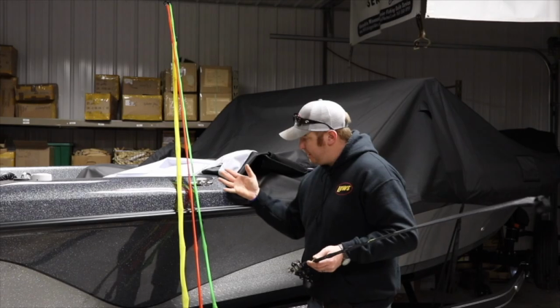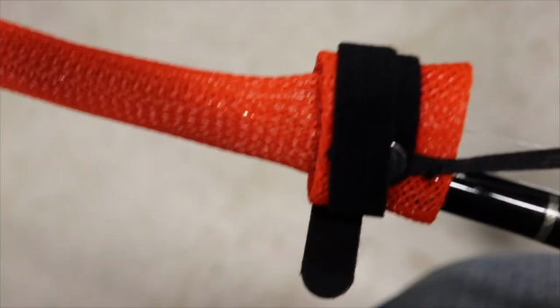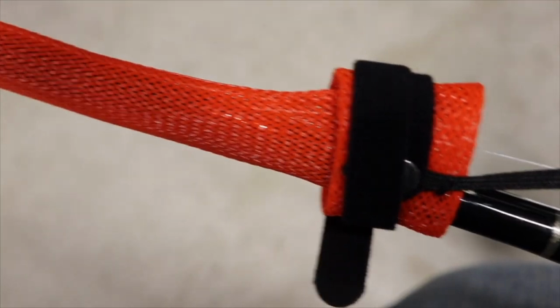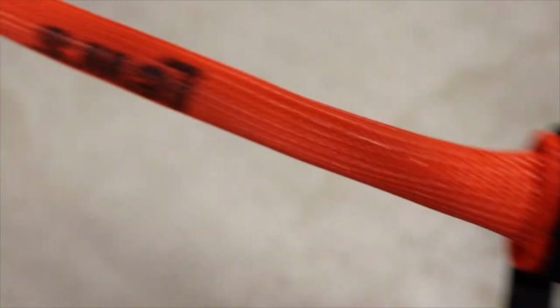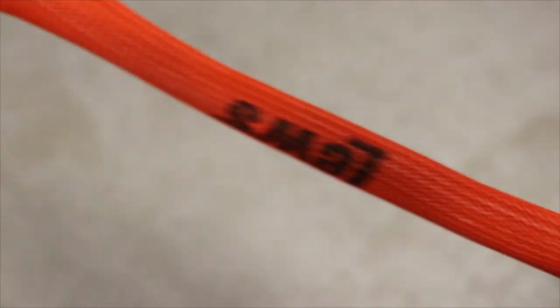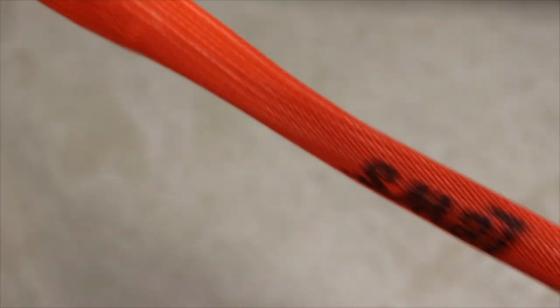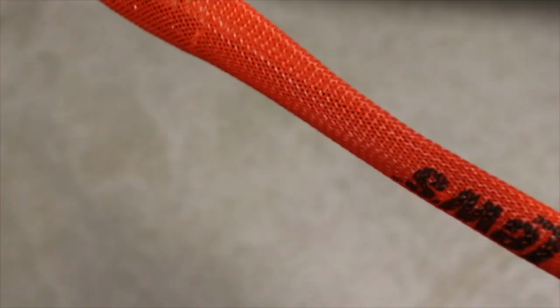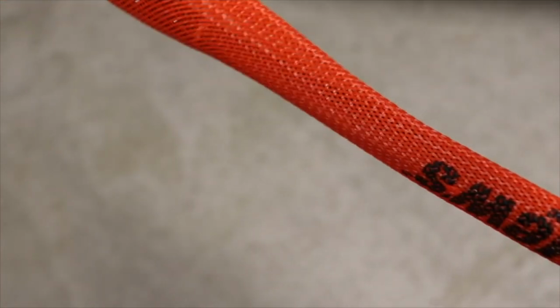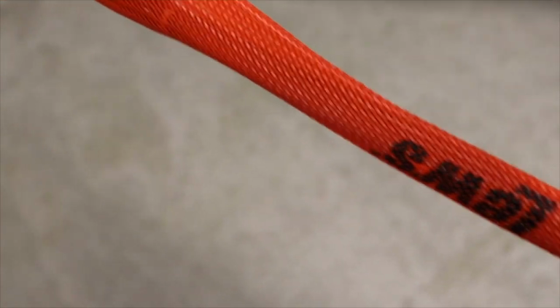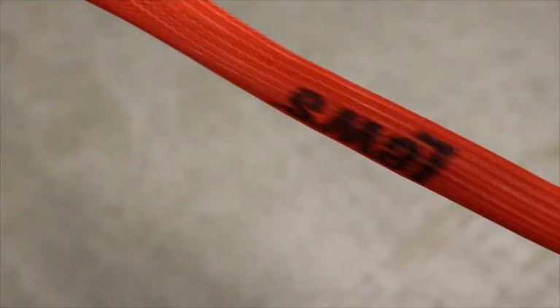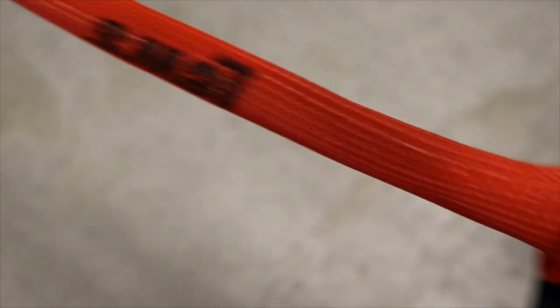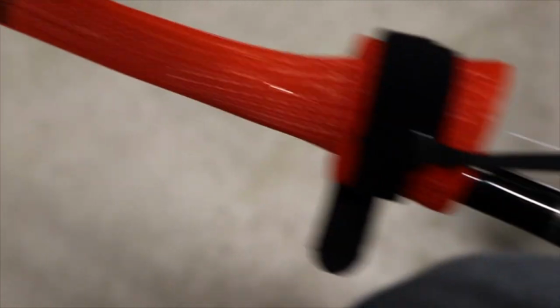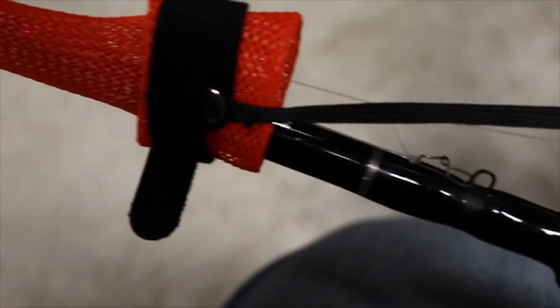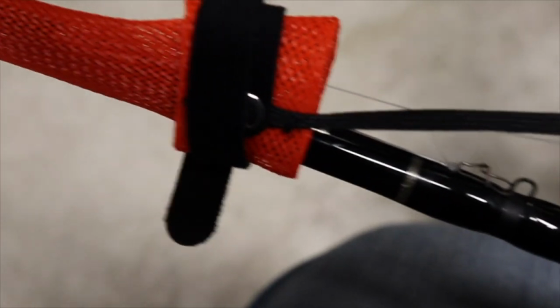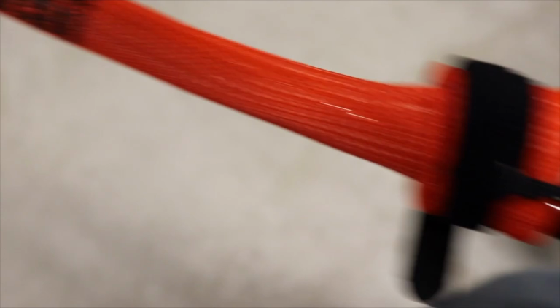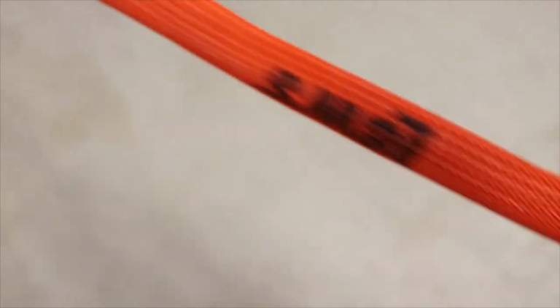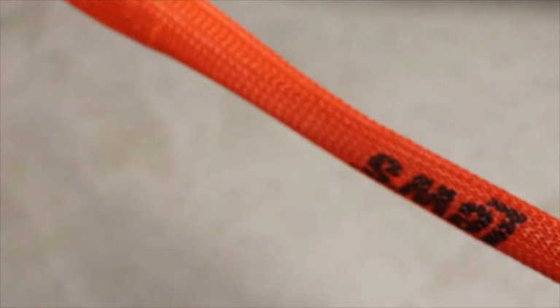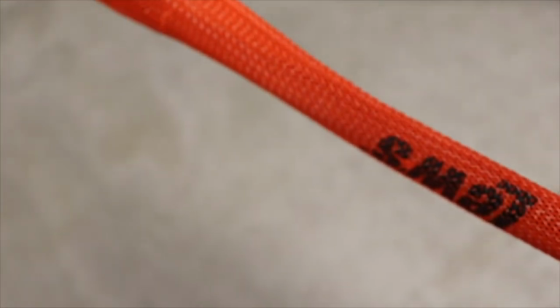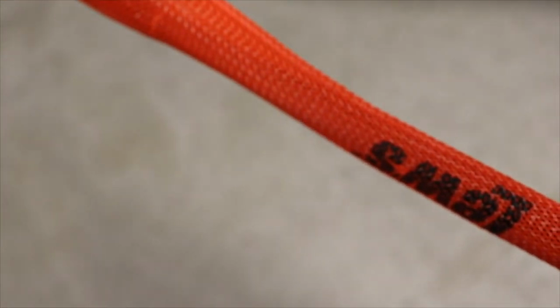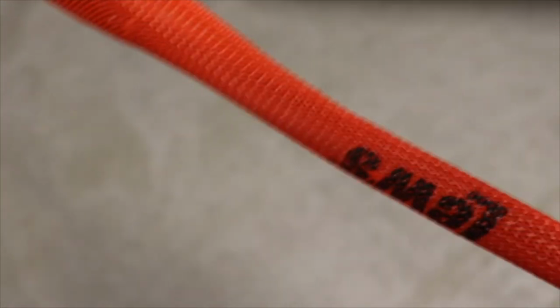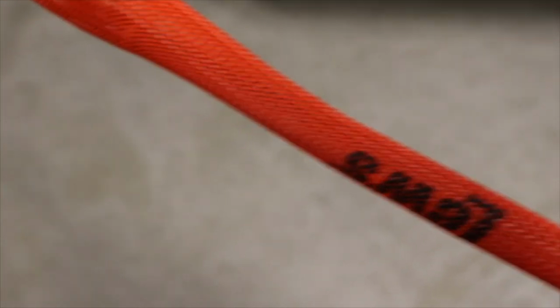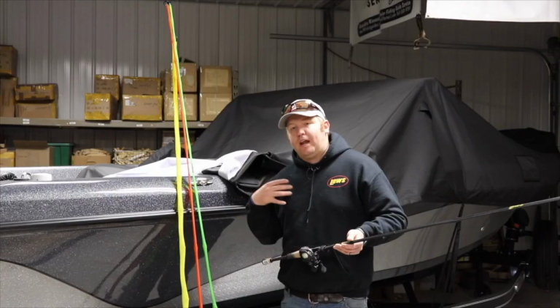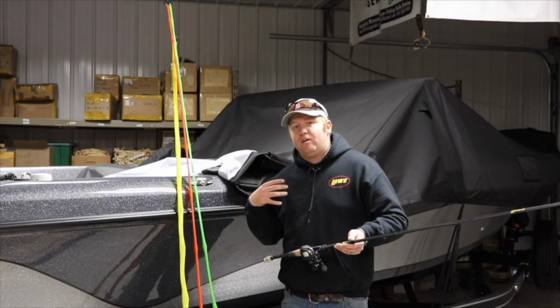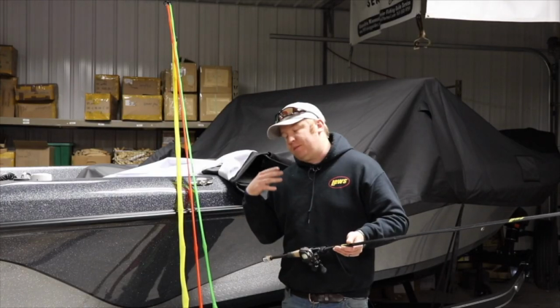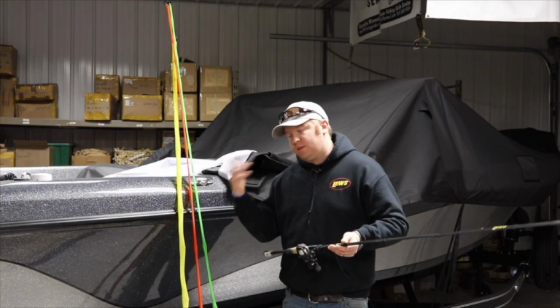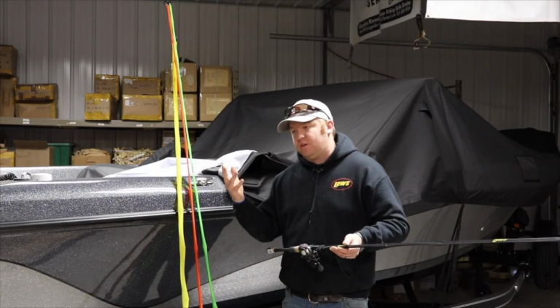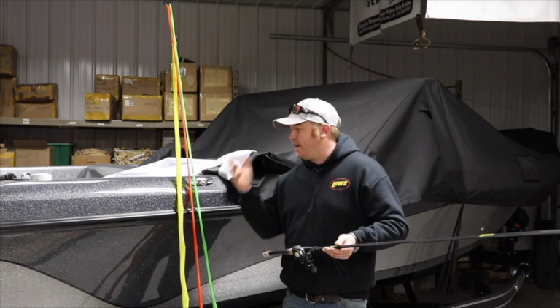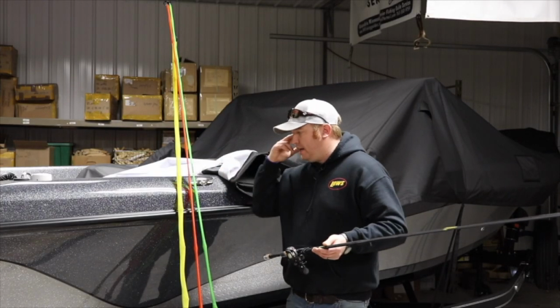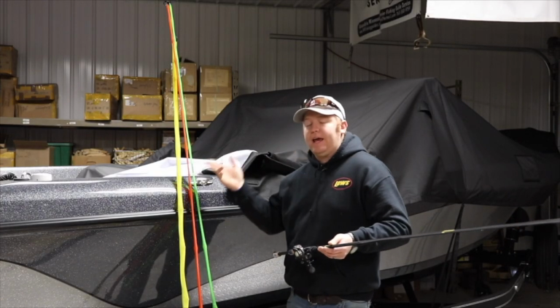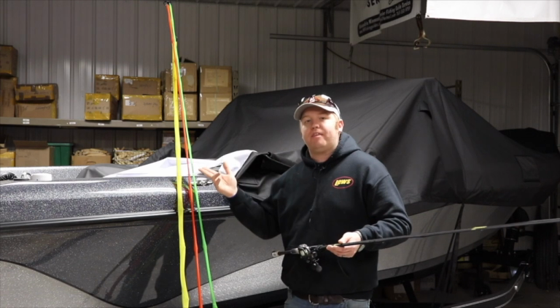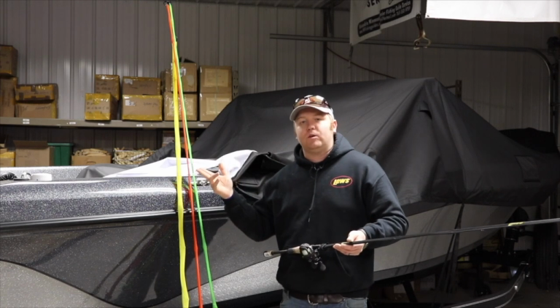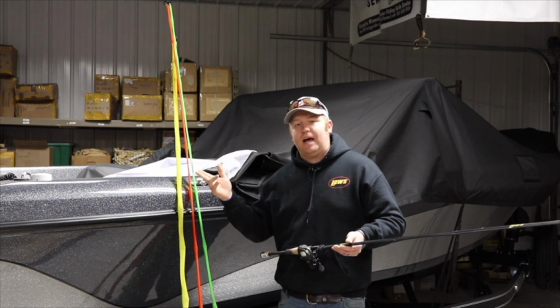Same thing — orange are my crankbait rods. They are for trolling any kind of cranks. They're all filled with mono so that I know if we're going to switch over to trolling cranks, in my head, I think orange sock.